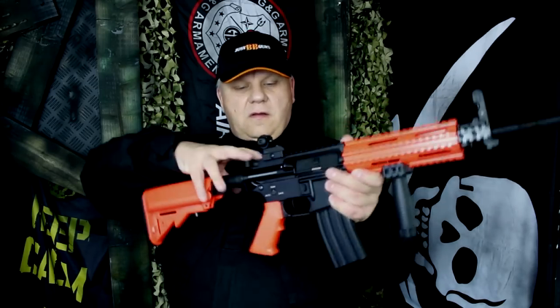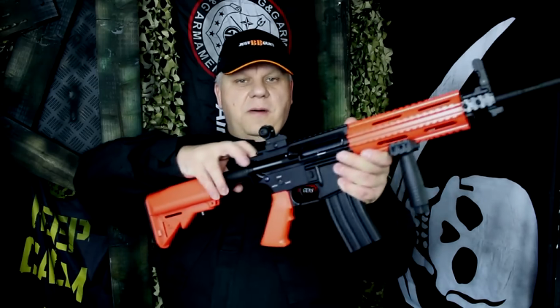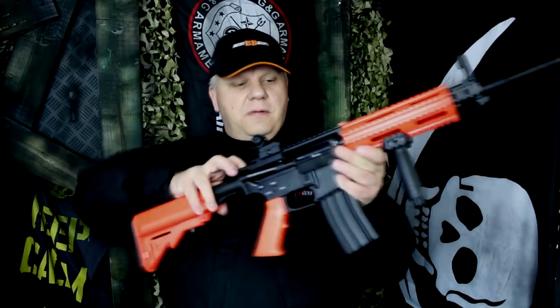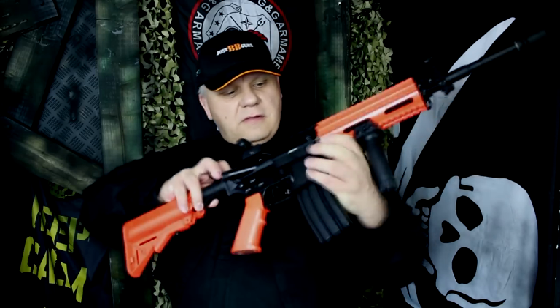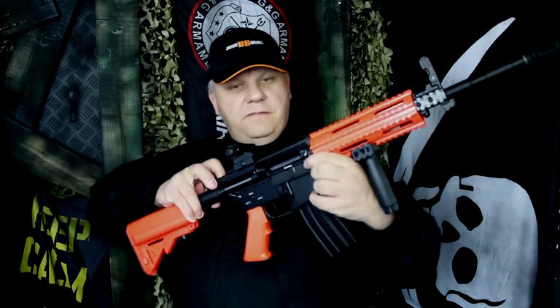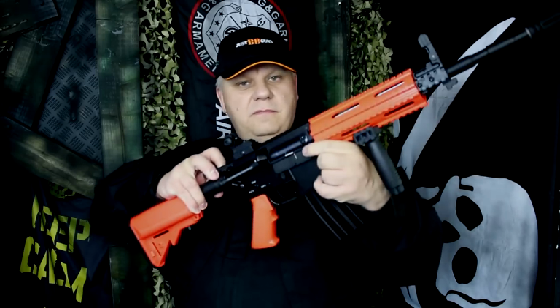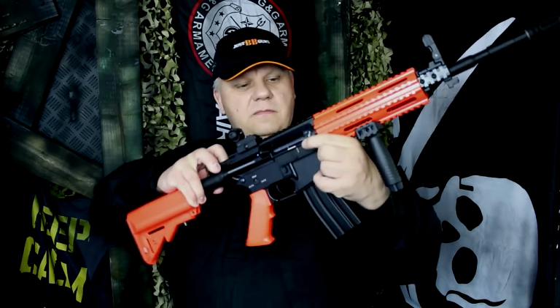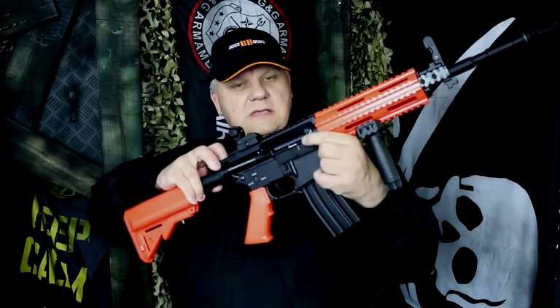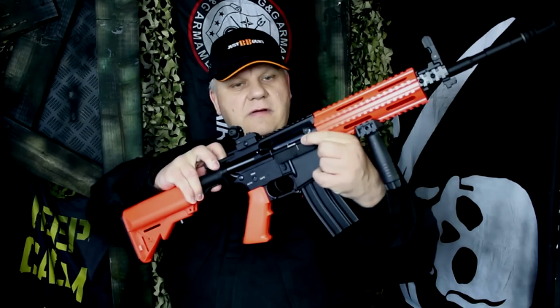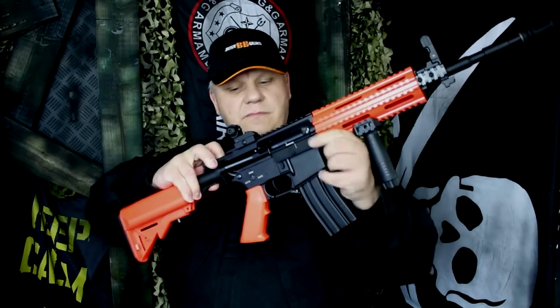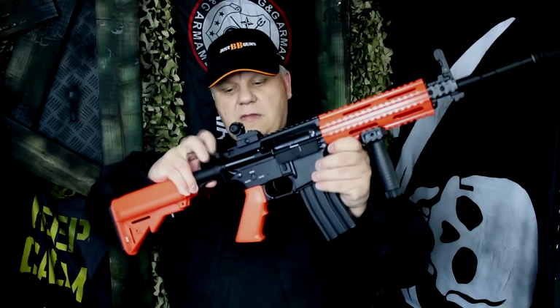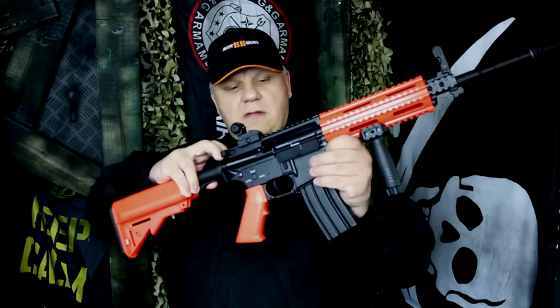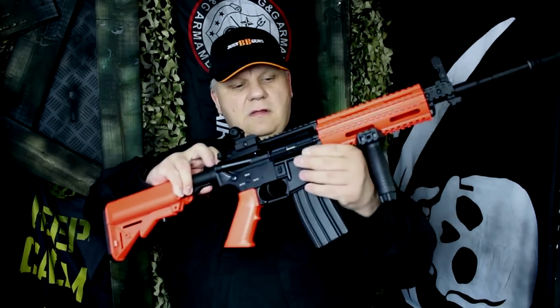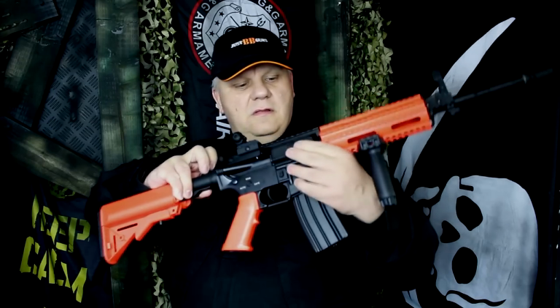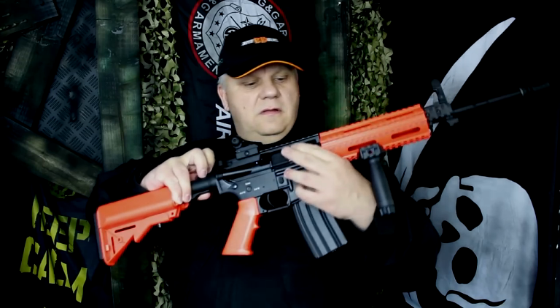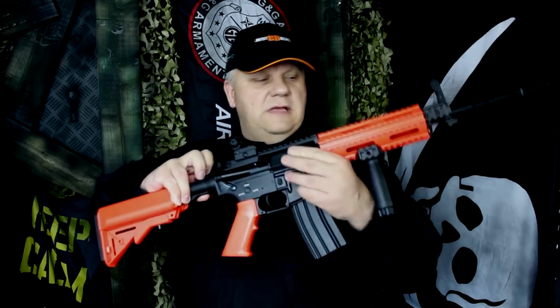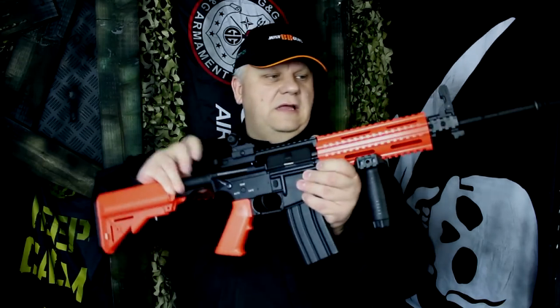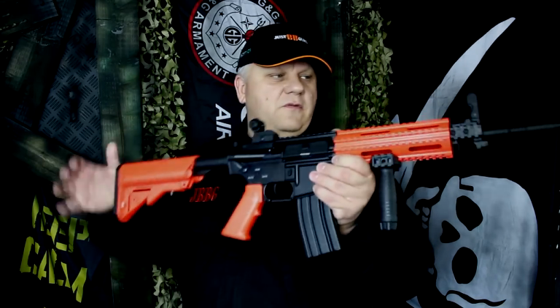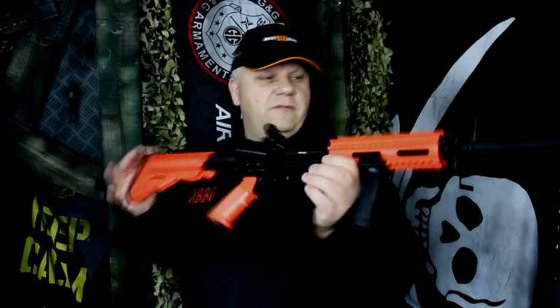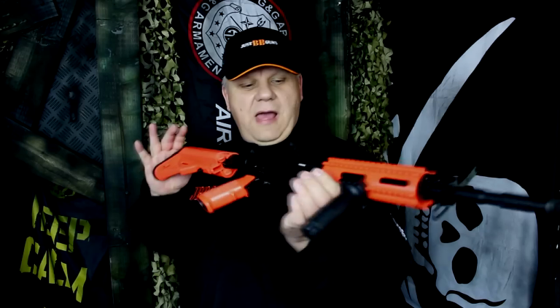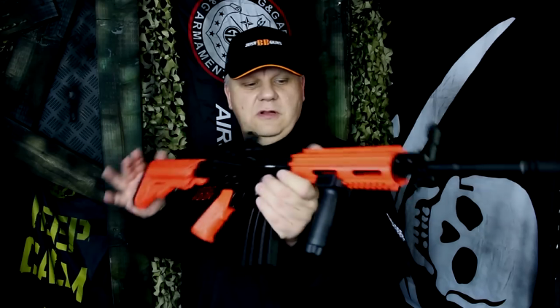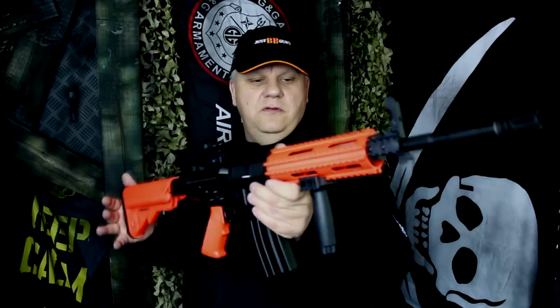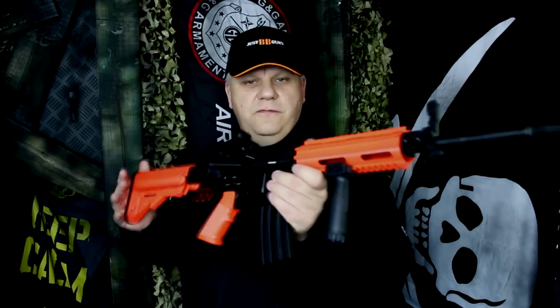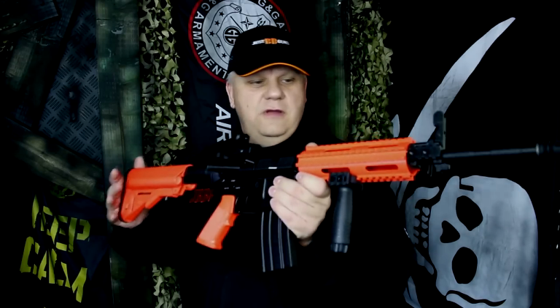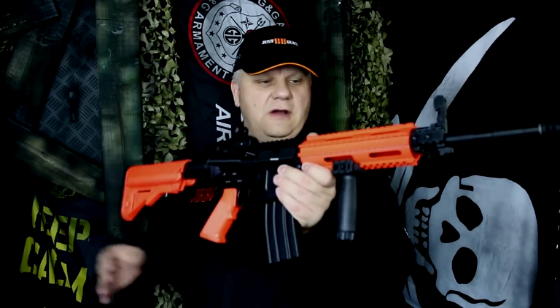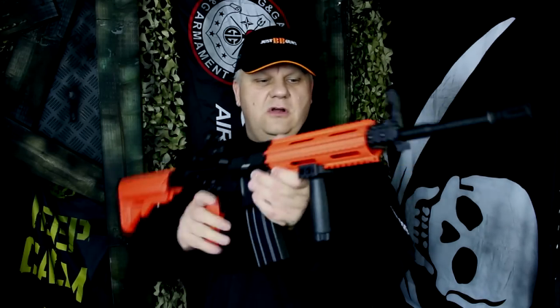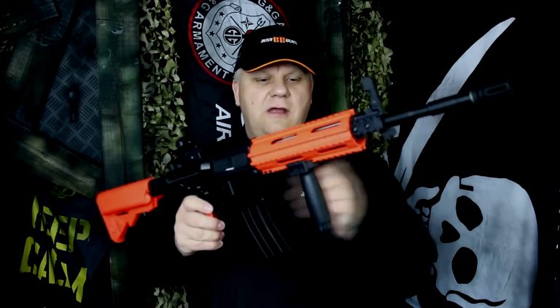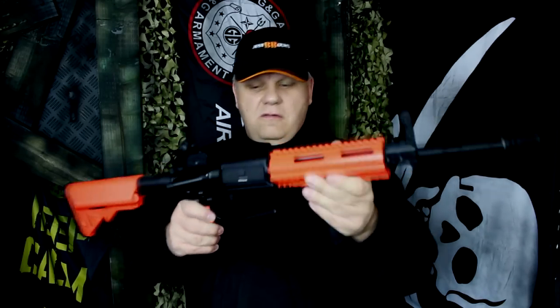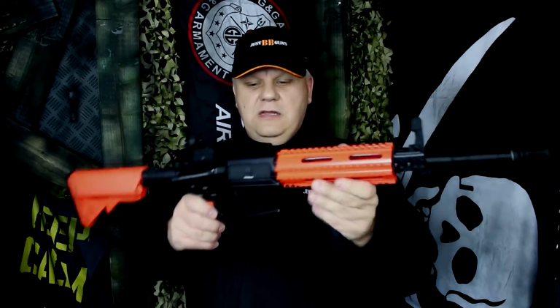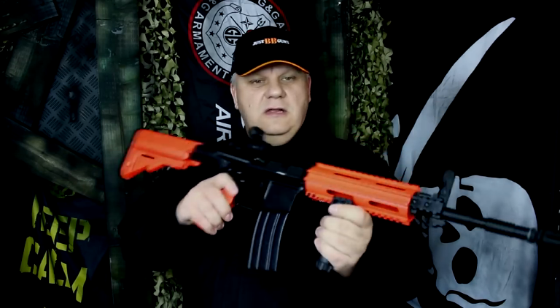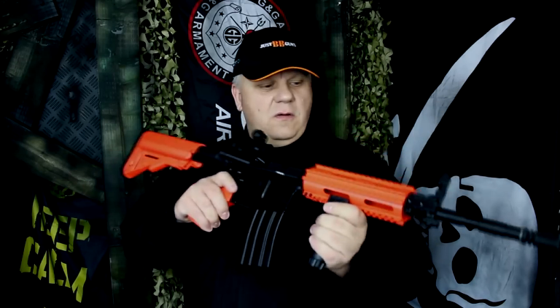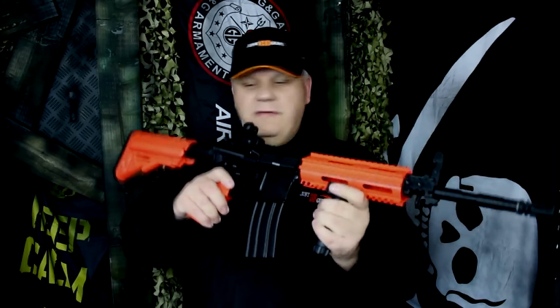Pop up underneath the dust cover. As I say, standard M4 platform — absolutely beautiful, feels really nice, solid, really solid, quite heavy.